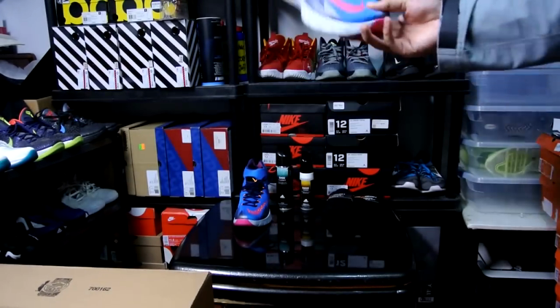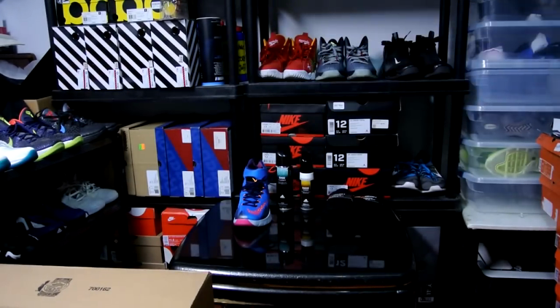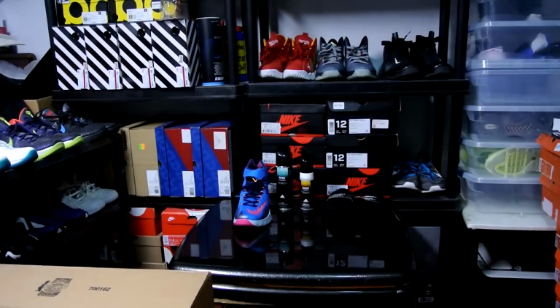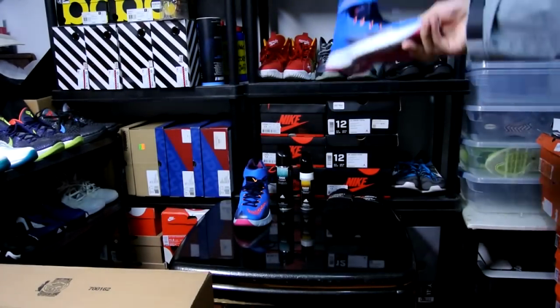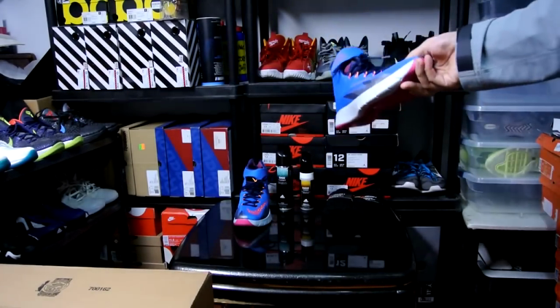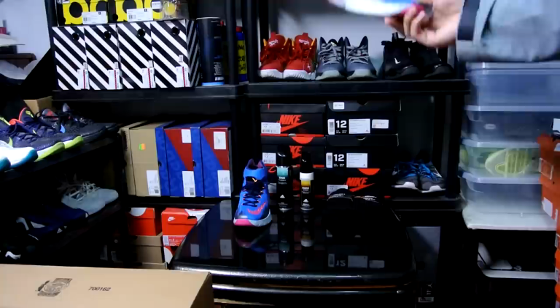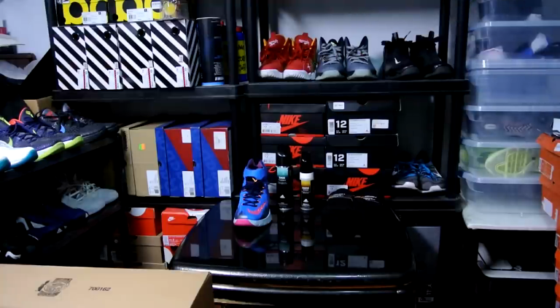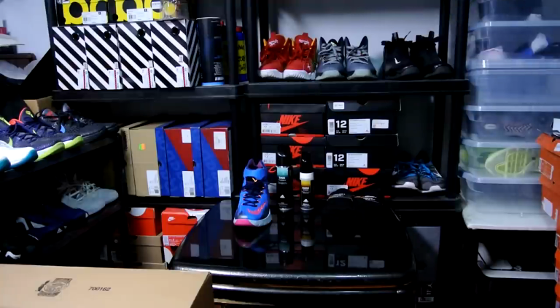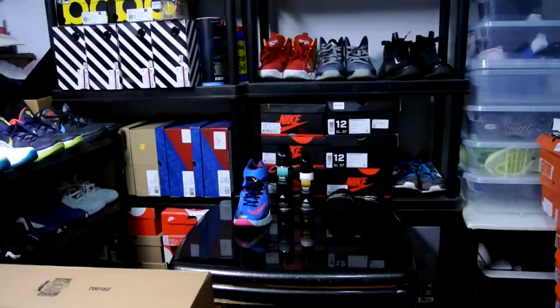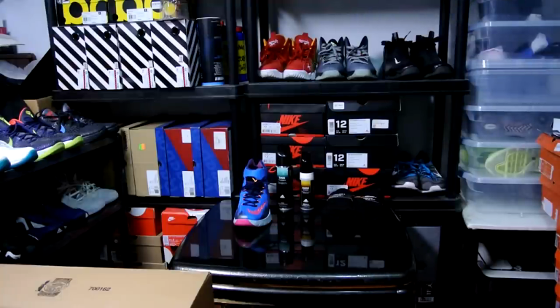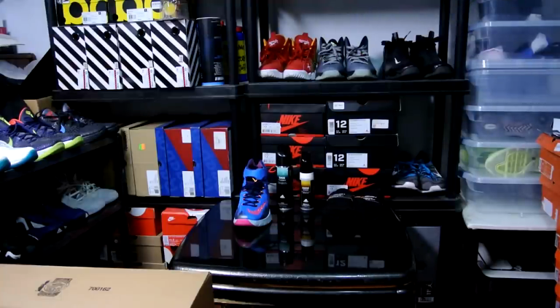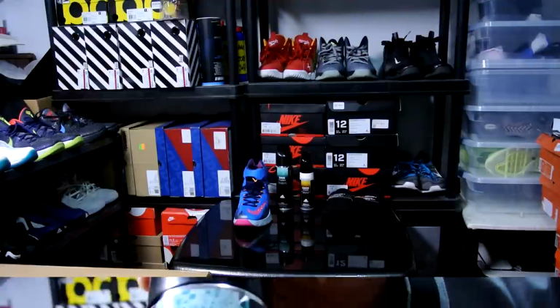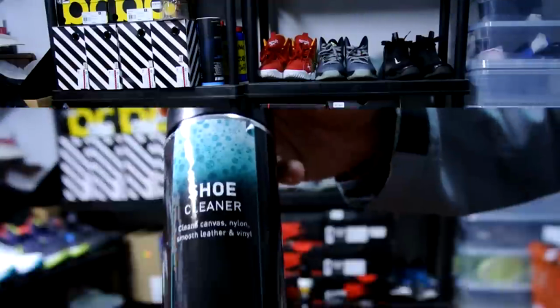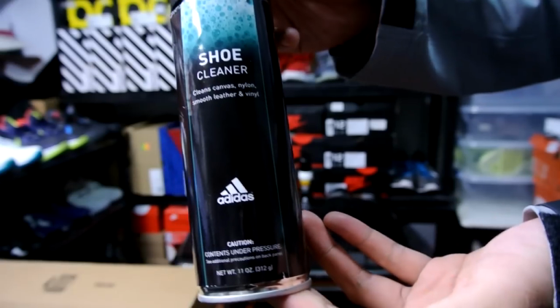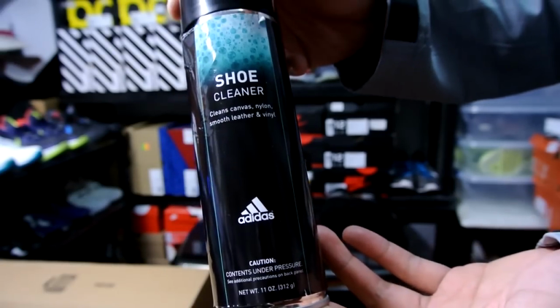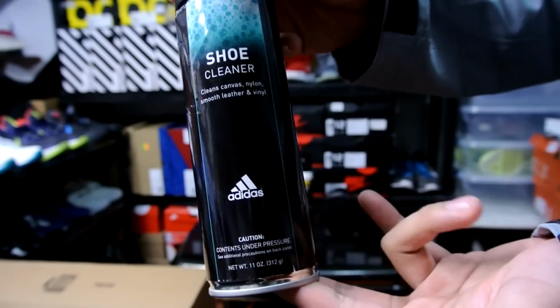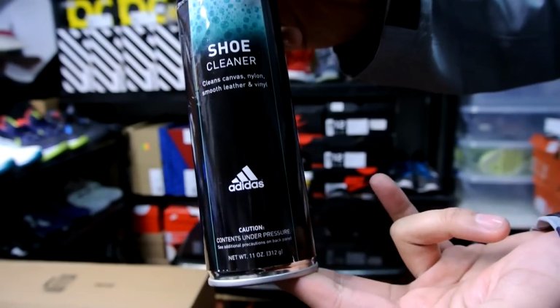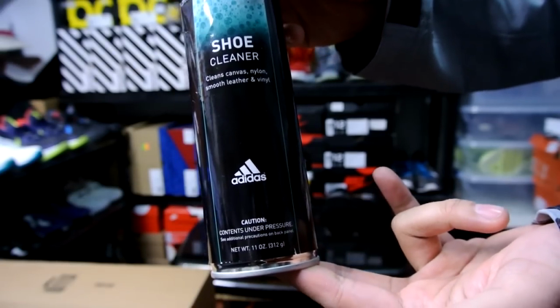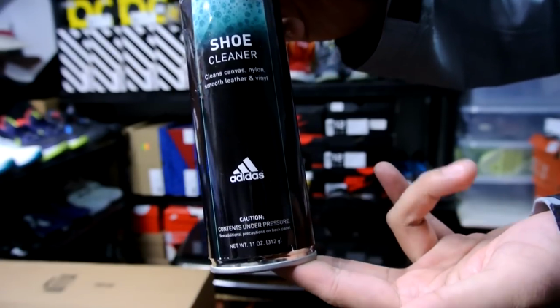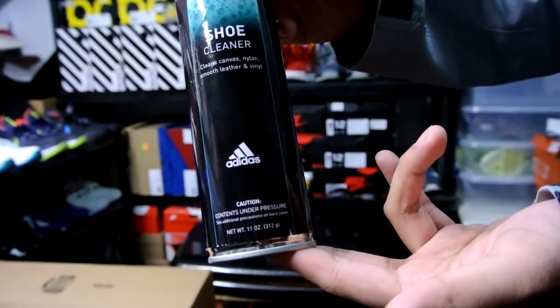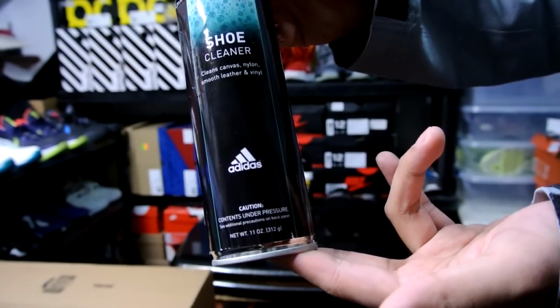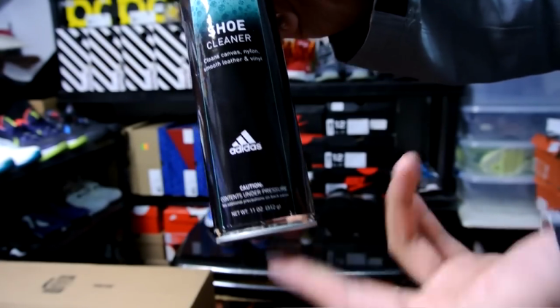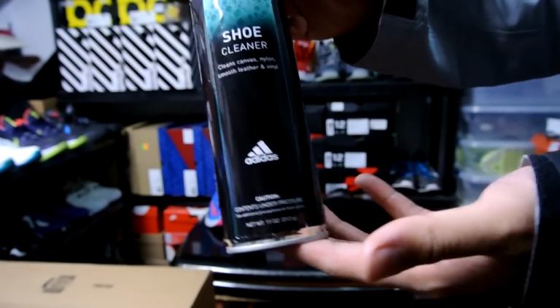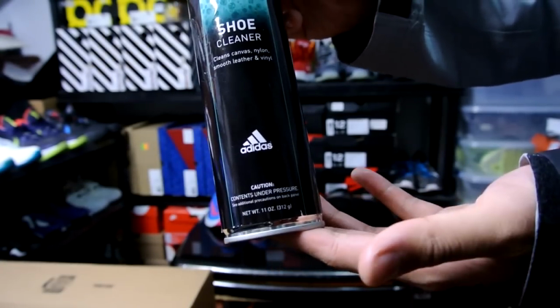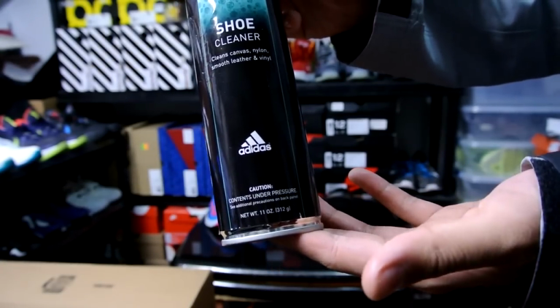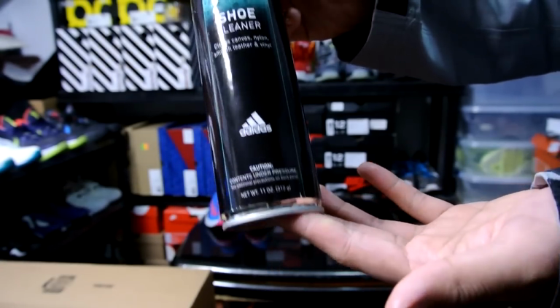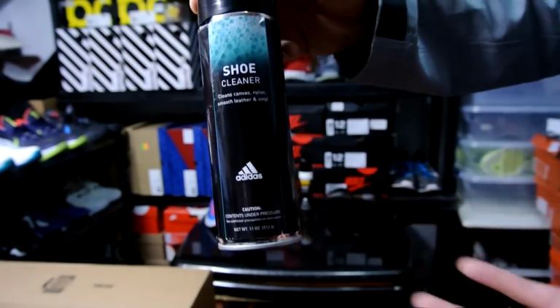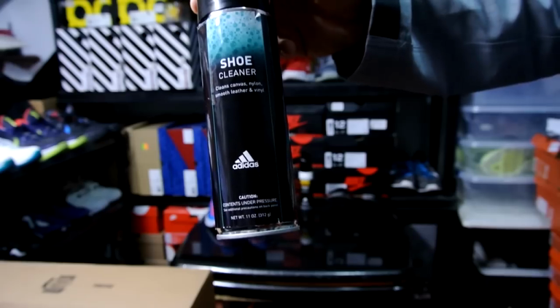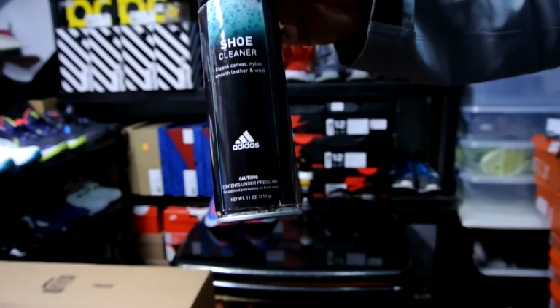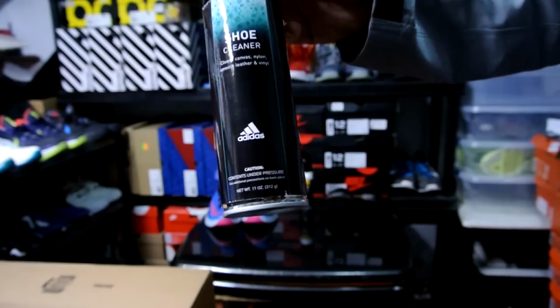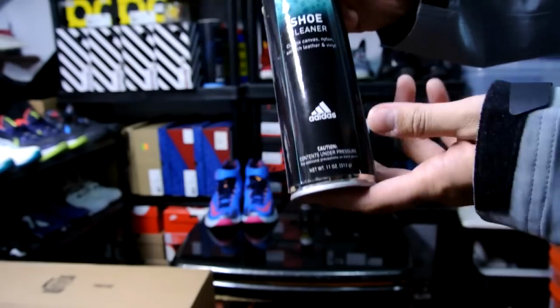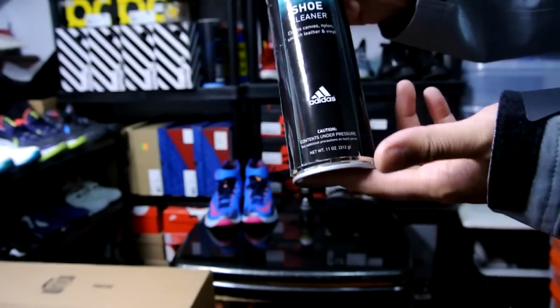The rest of my pickups are all clothing and other accessories. Here's a random foam shoe cleaner I picked up from Adidas — it was like three or four dollars with a 50% off sale that's still going on.